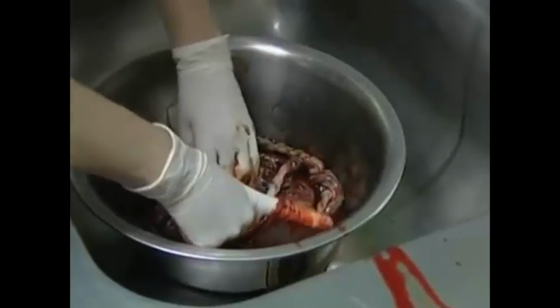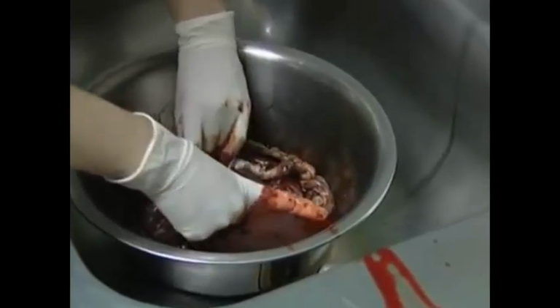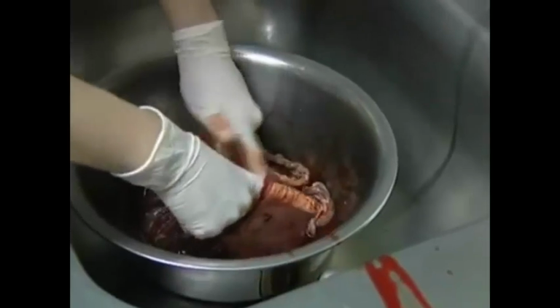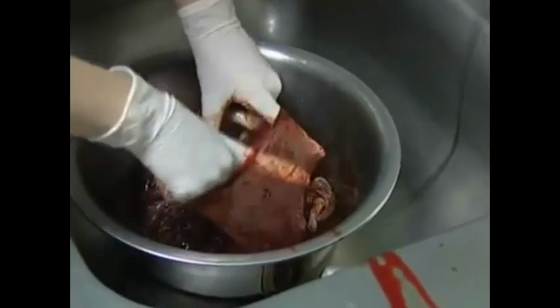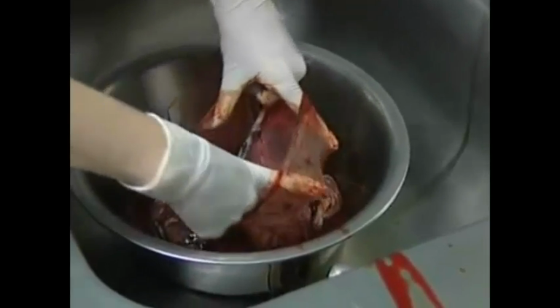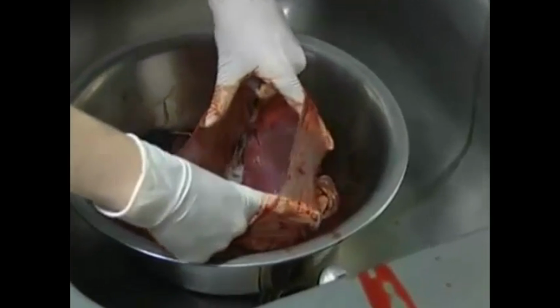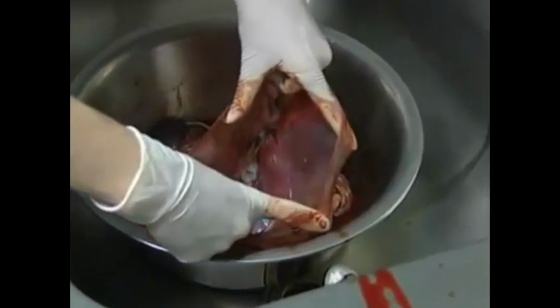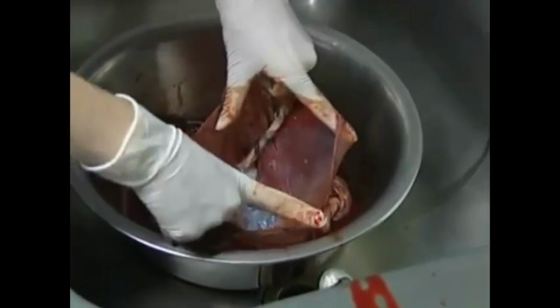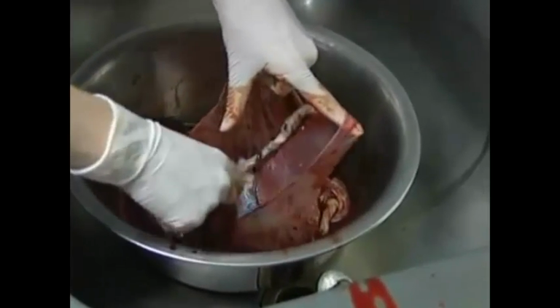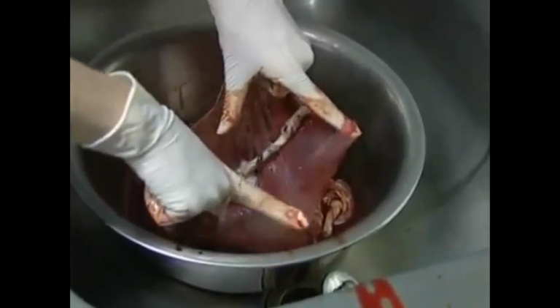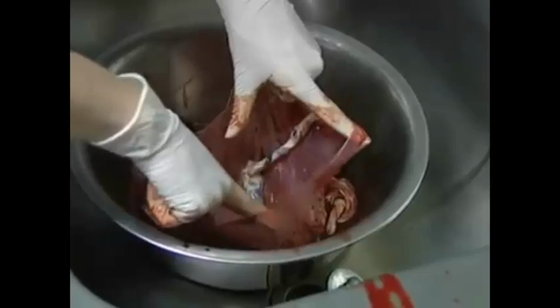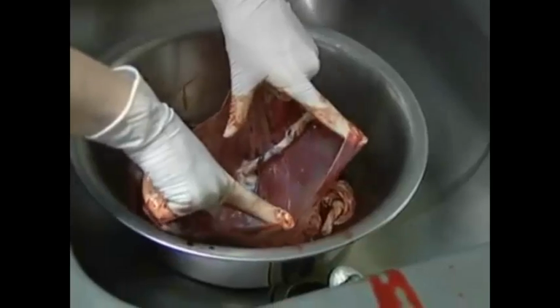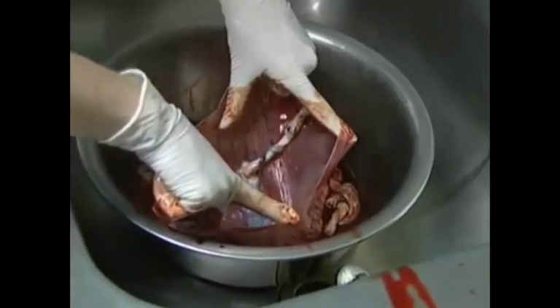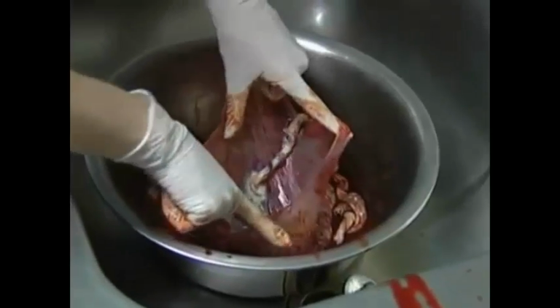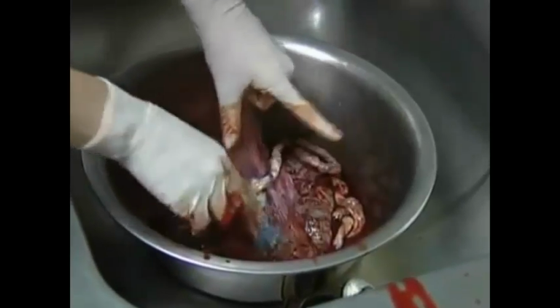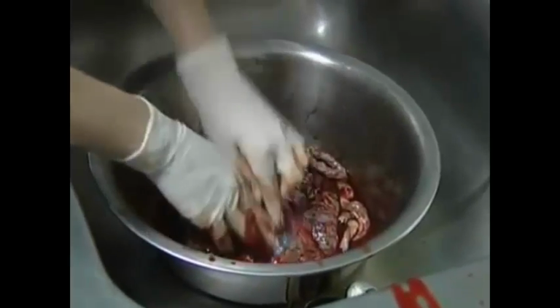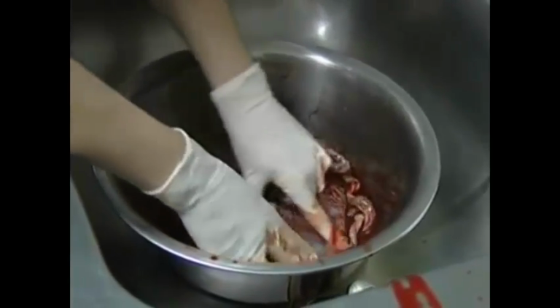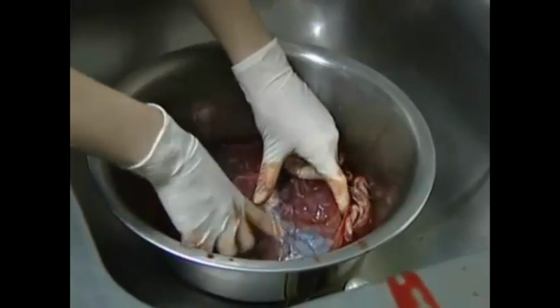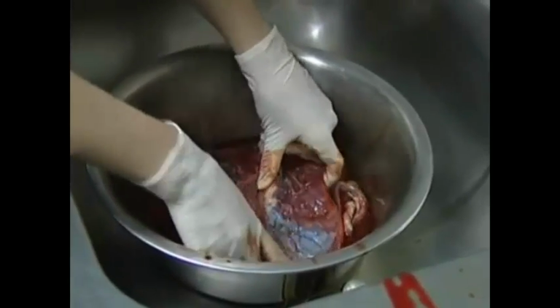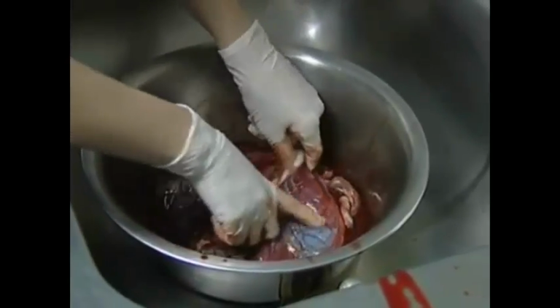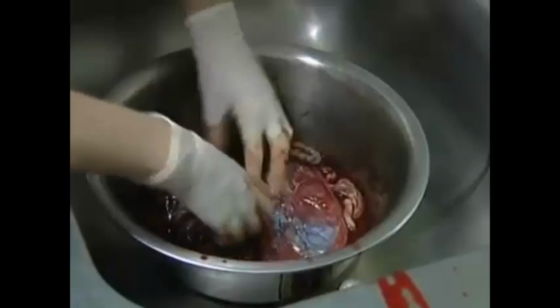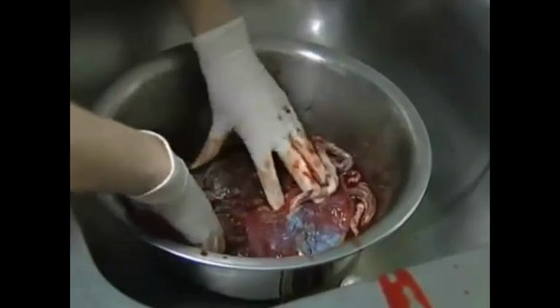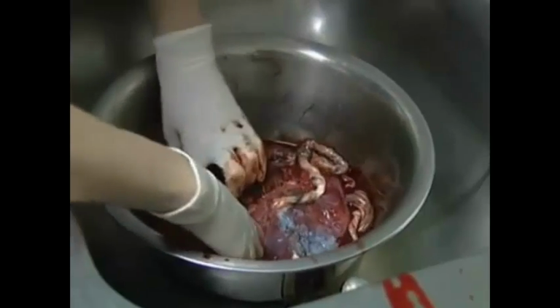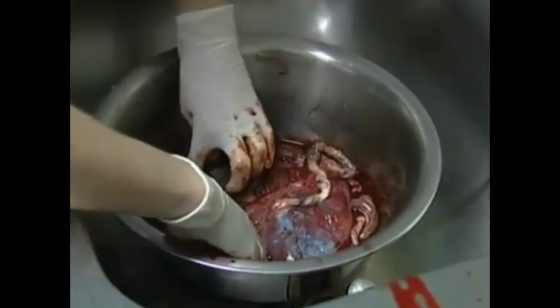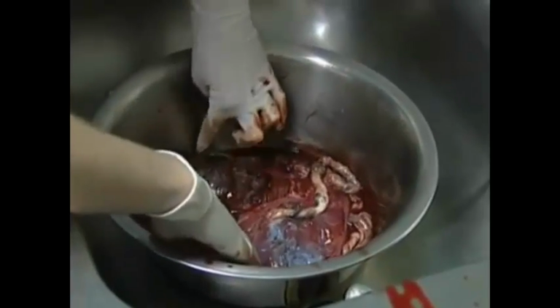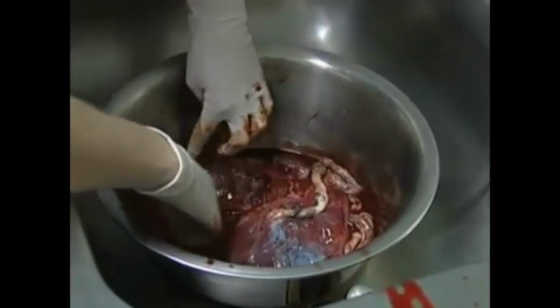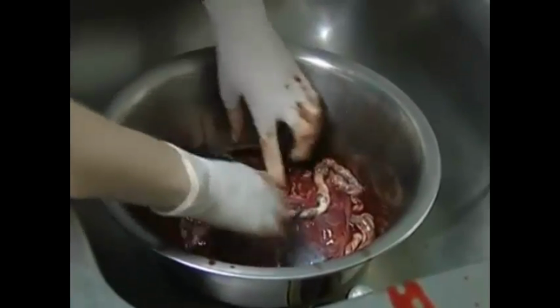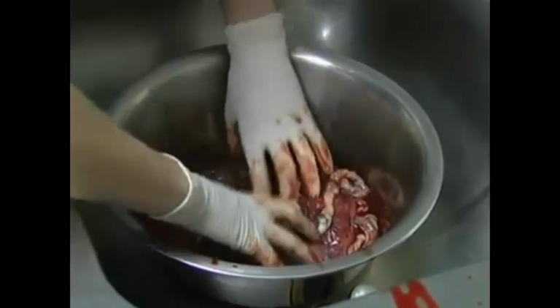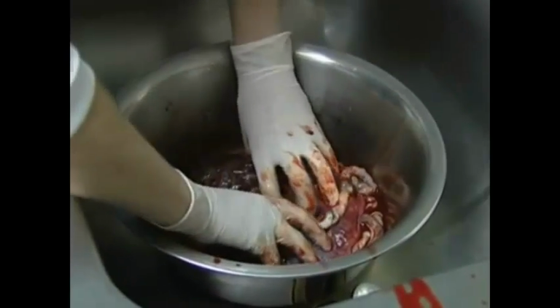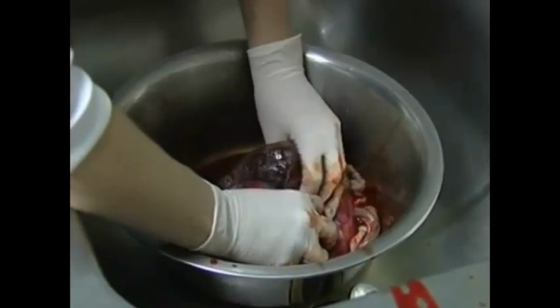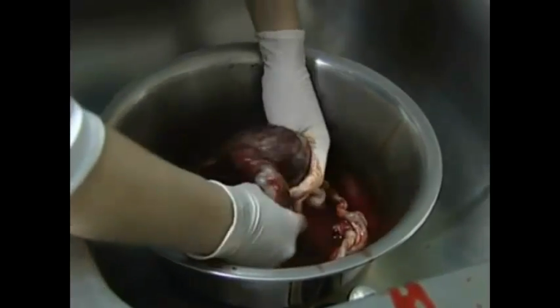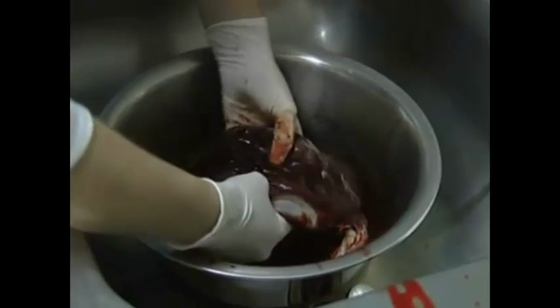The initial manufacture of milk happens whether the baby is put to the breast or not. Continued milk production is another matter — this depends on frequent and regular stimulation of the breasts and the removal of milk.